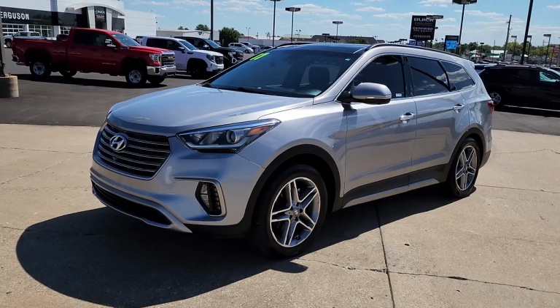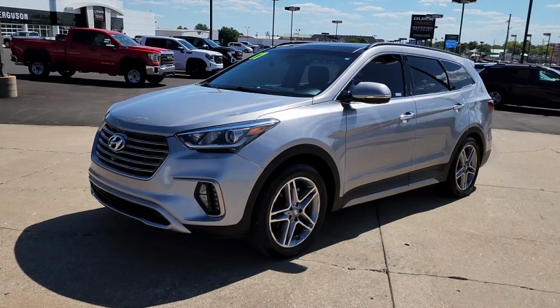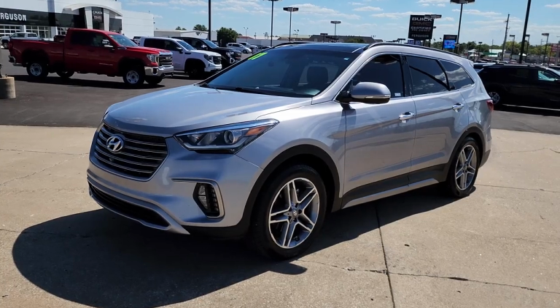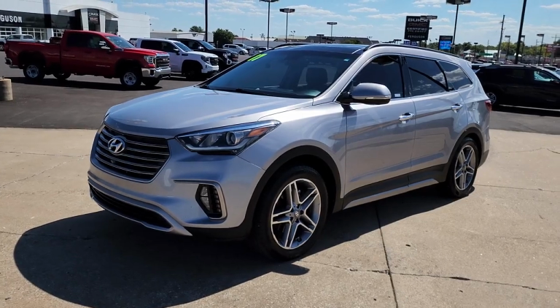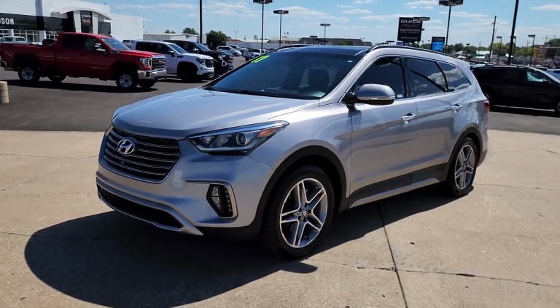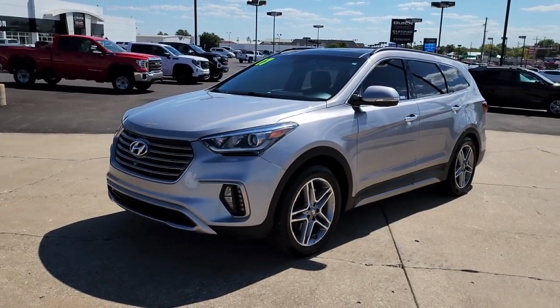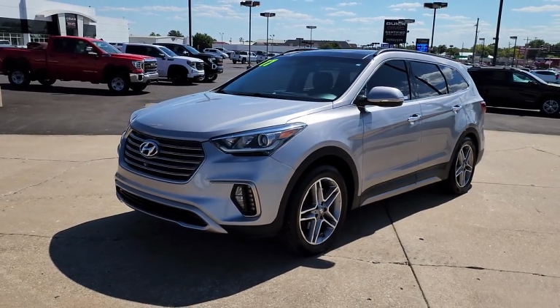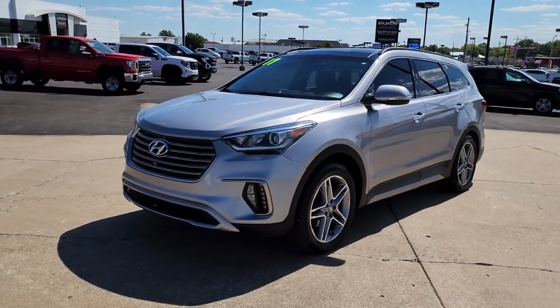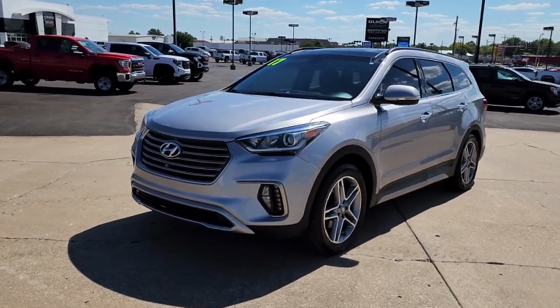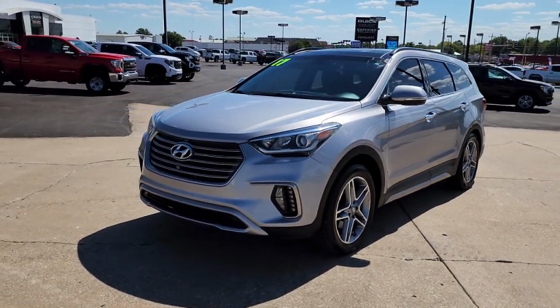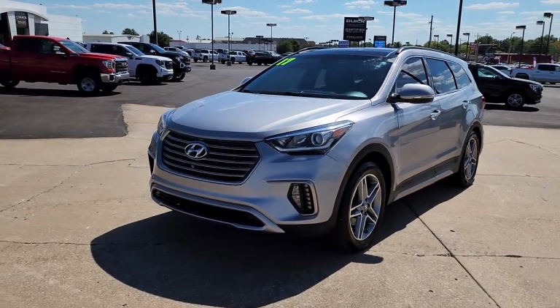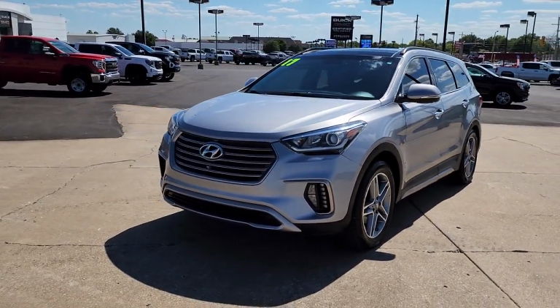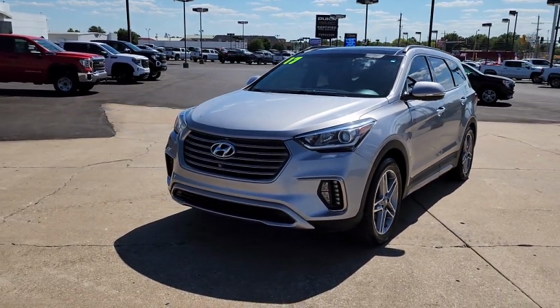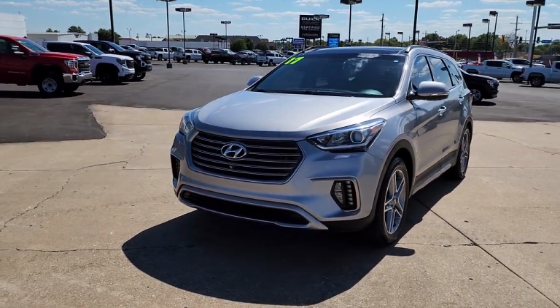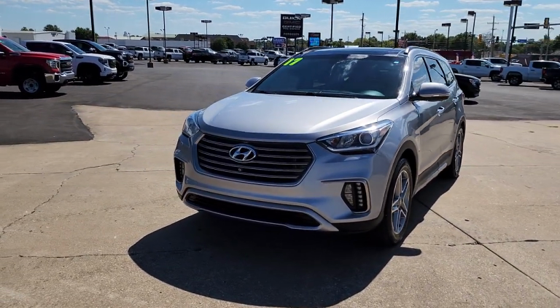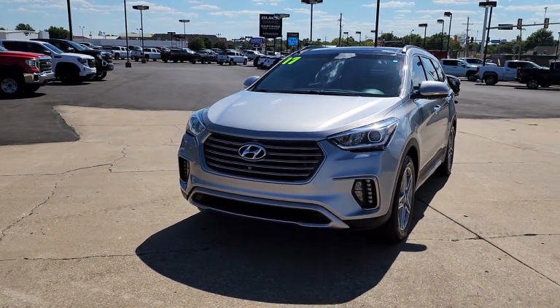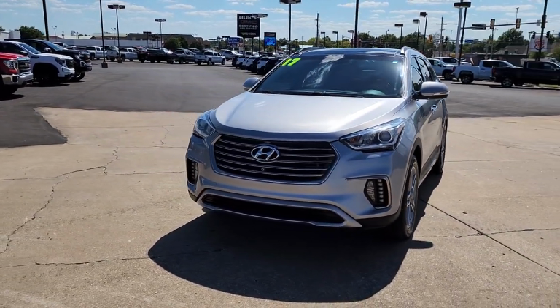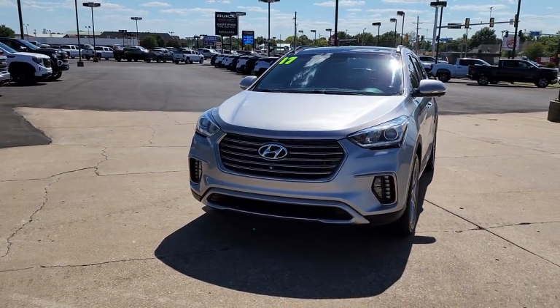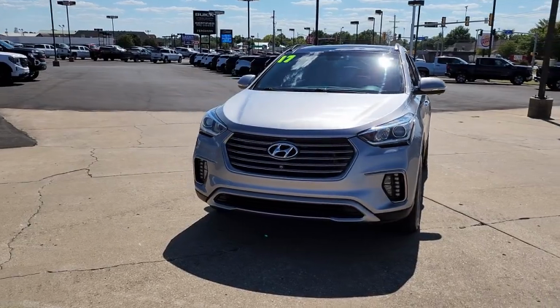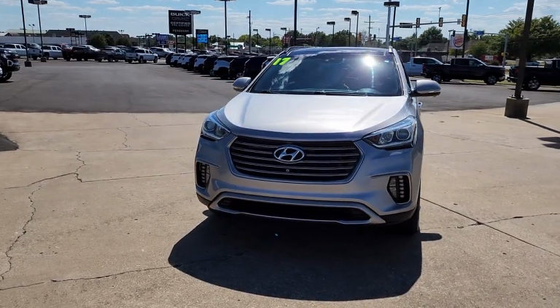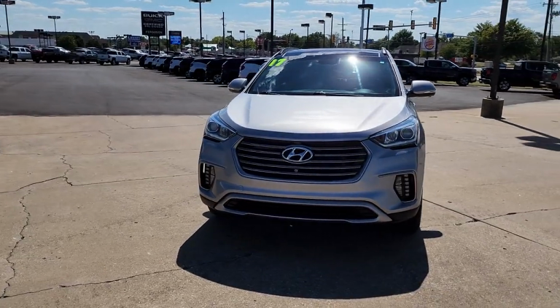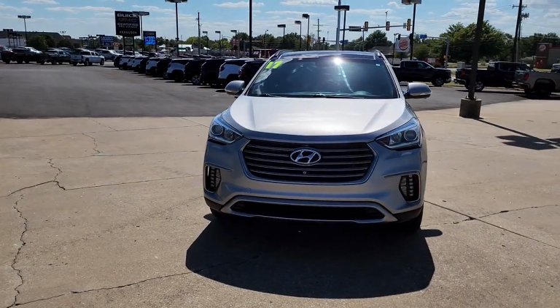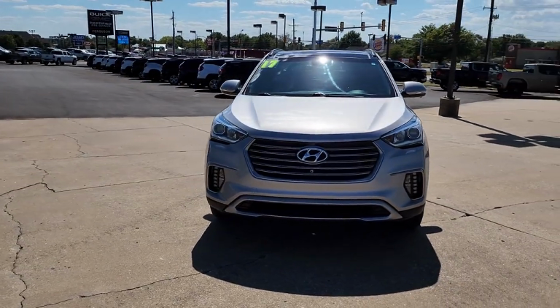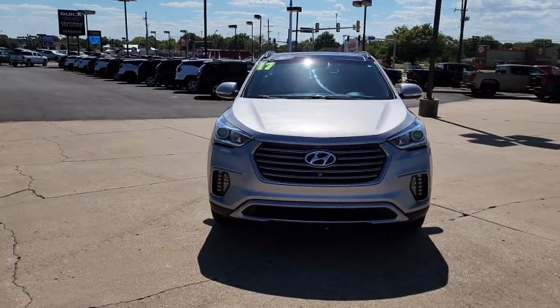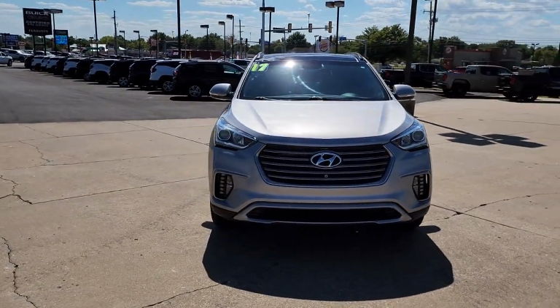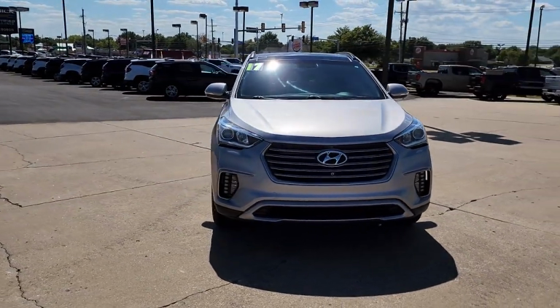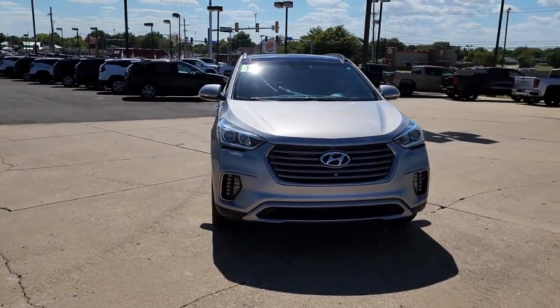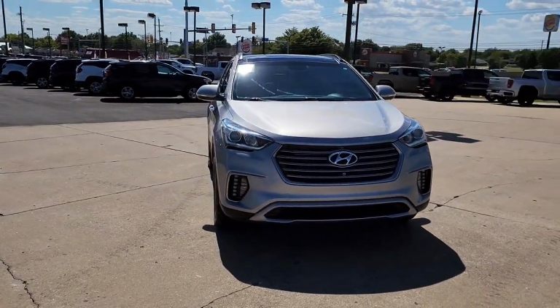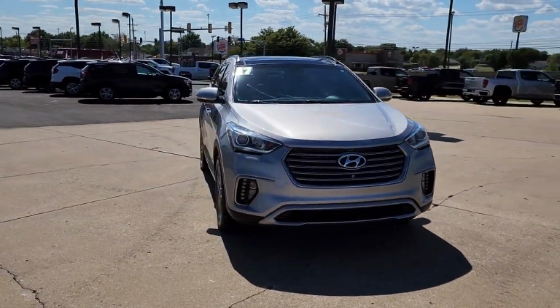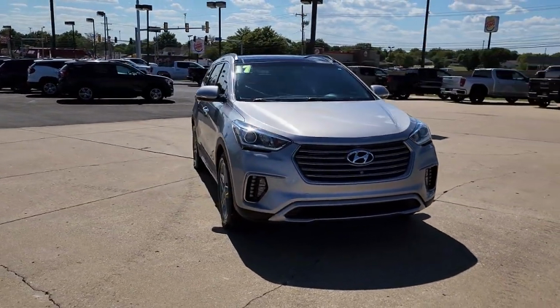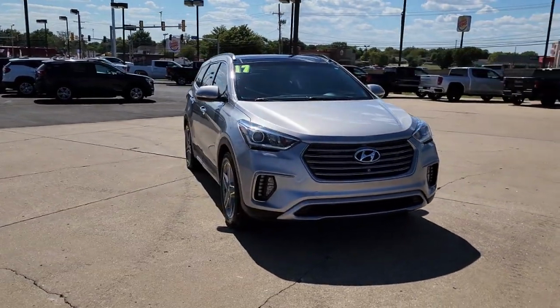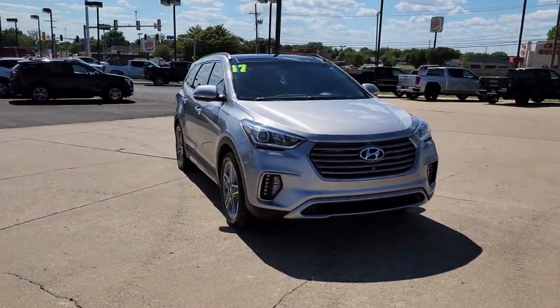Get into the 2017 Hyundai Santa Fe. This vehicle is an outstanding buy with fewer than 200,000 miles on the odometer.